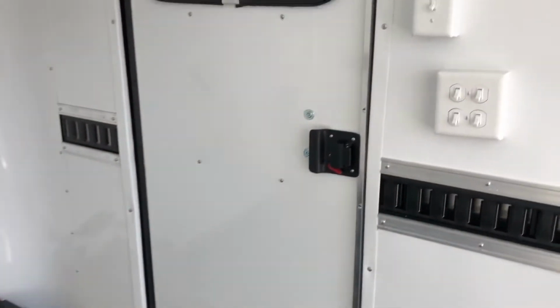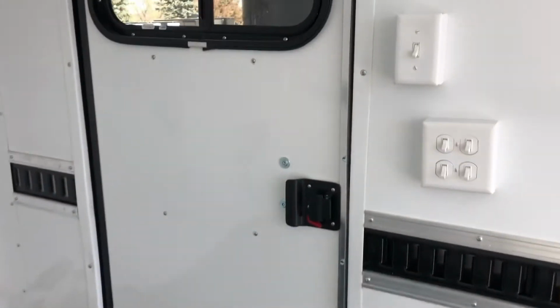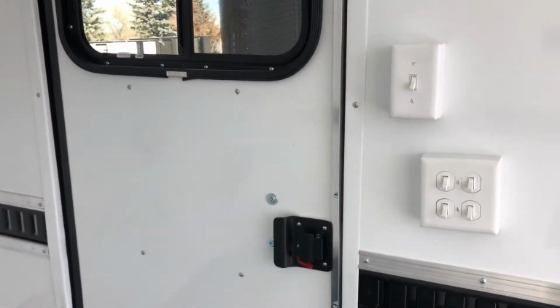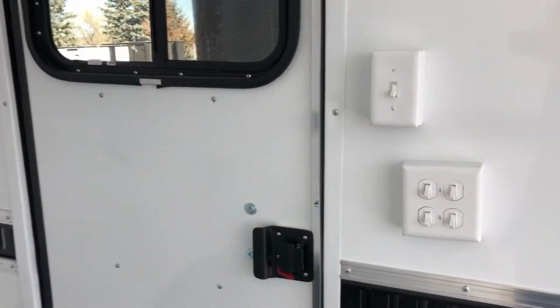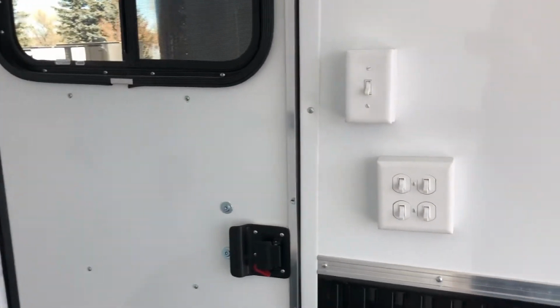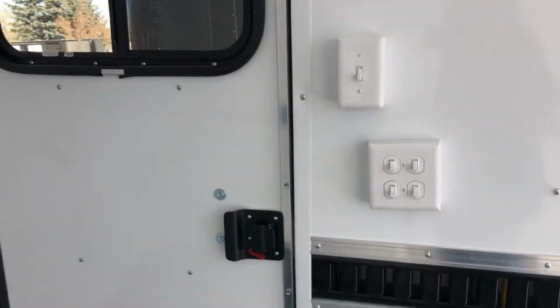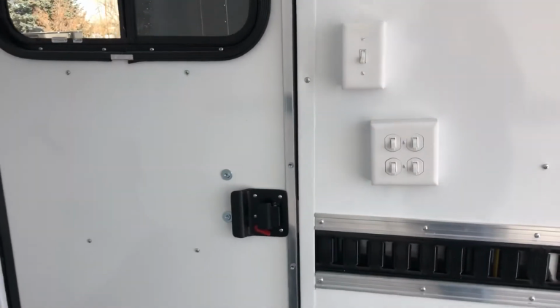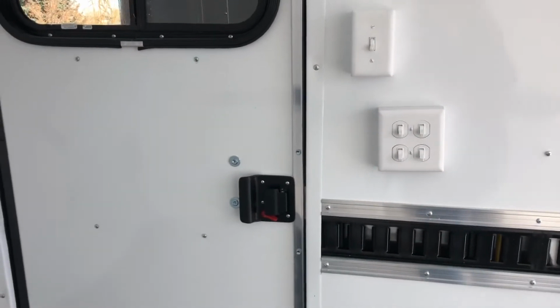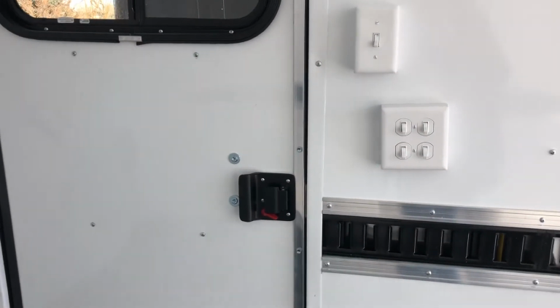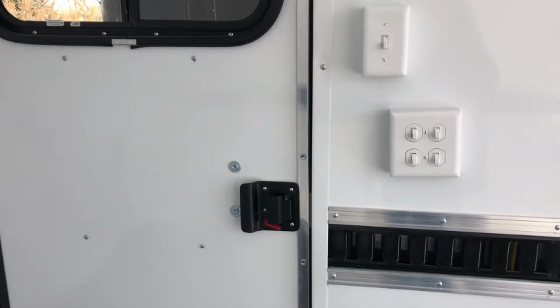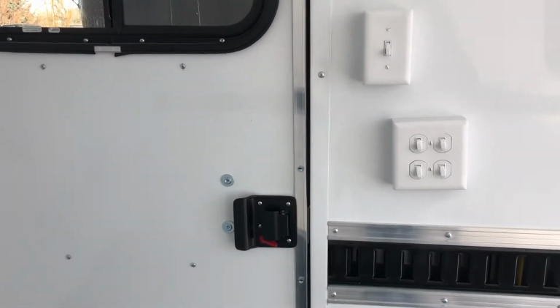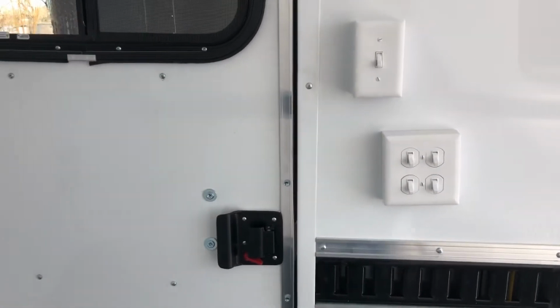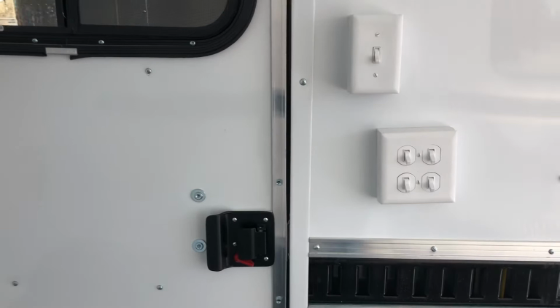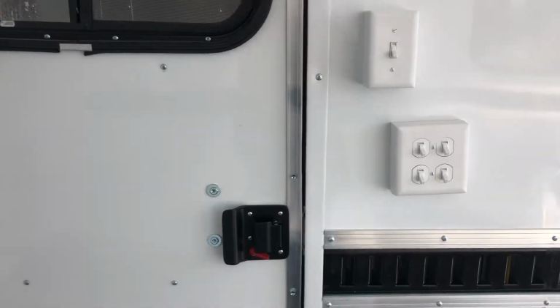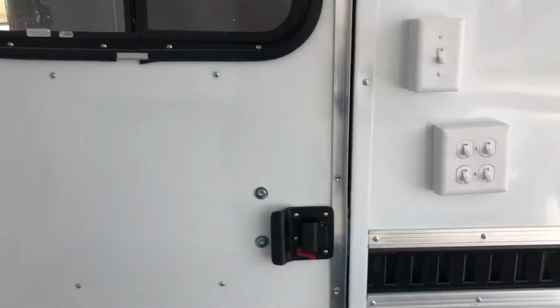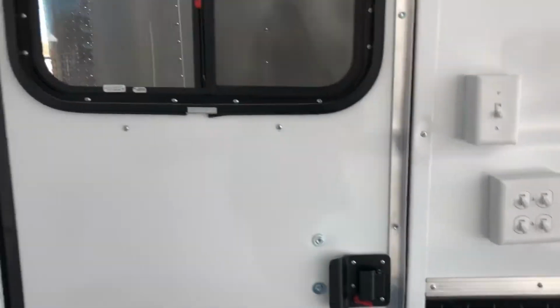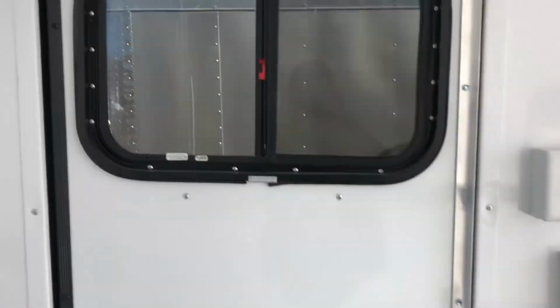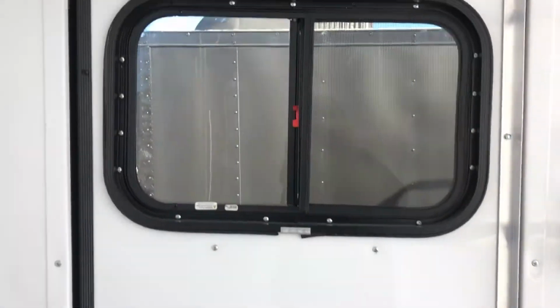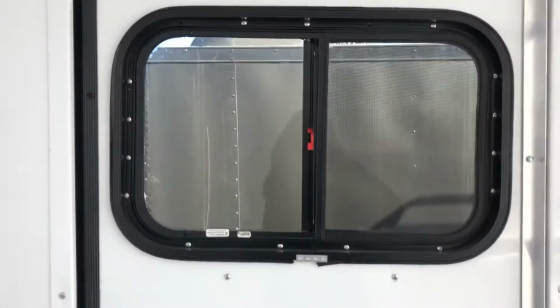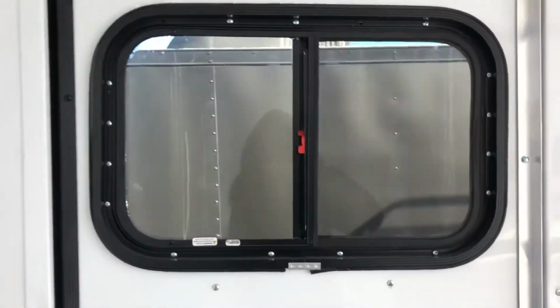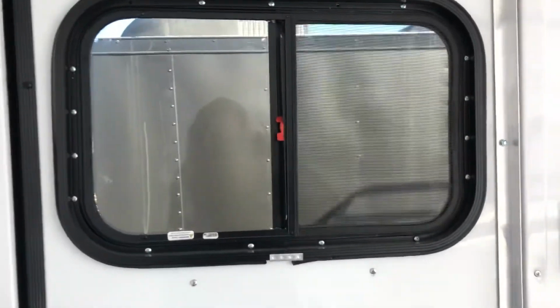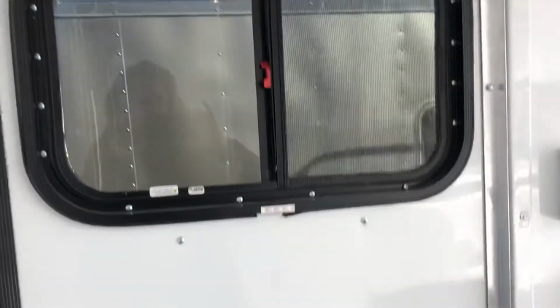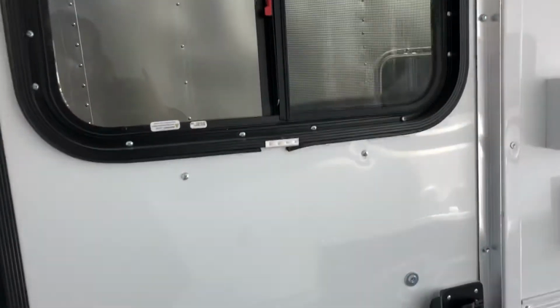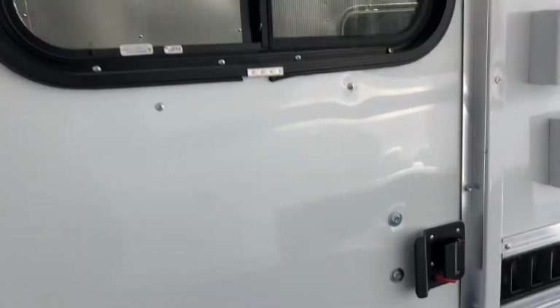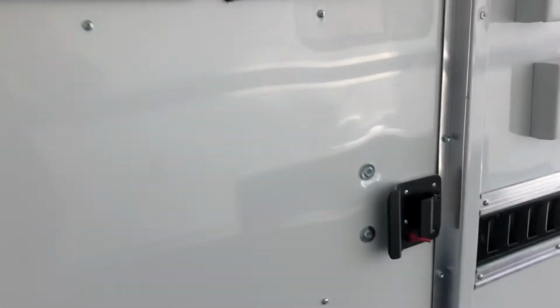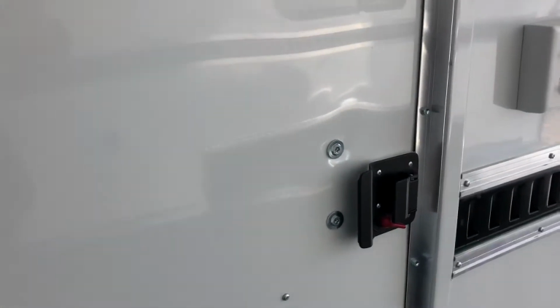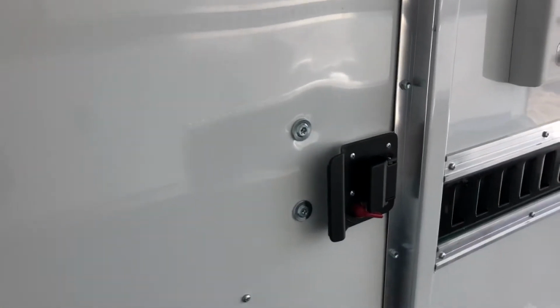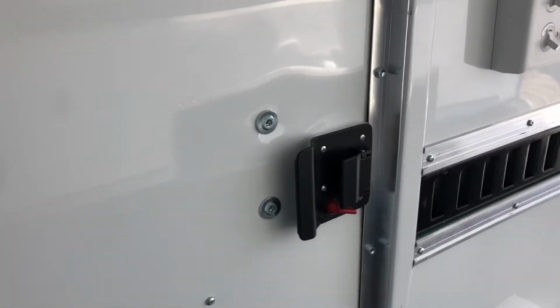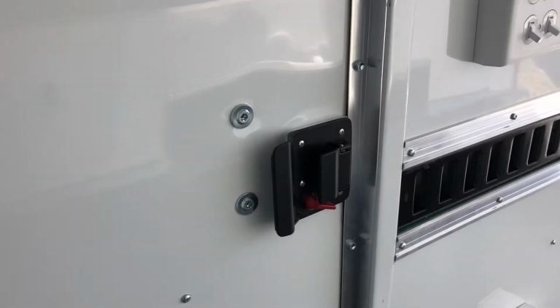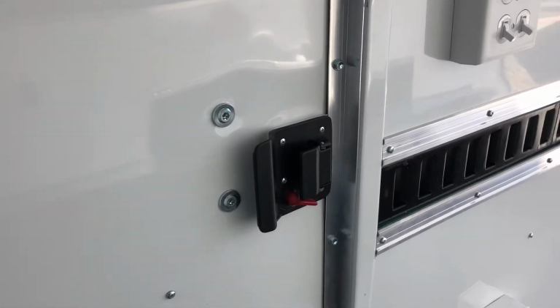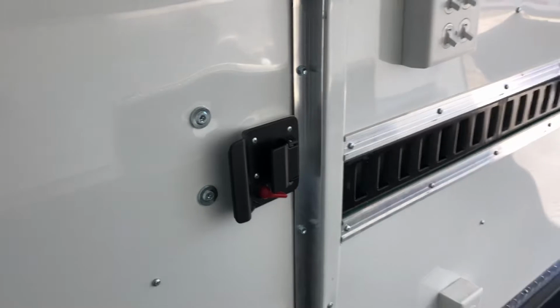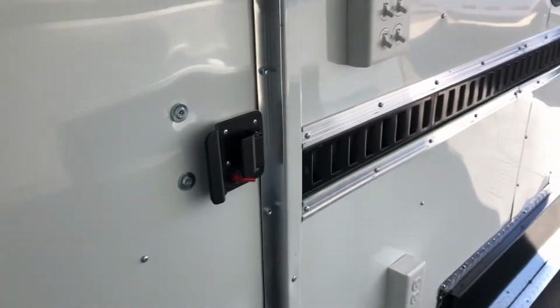You've got all your light switches right here. These are going to work your exterior lights and your interior lights. And there's a good shot of the window and the back side of that cam bar lock.